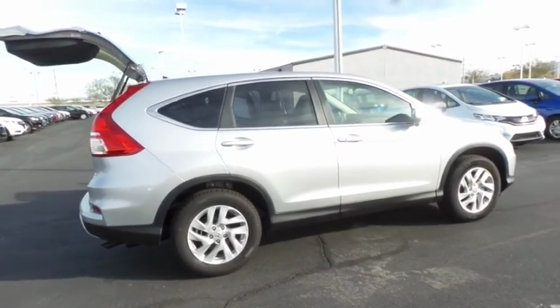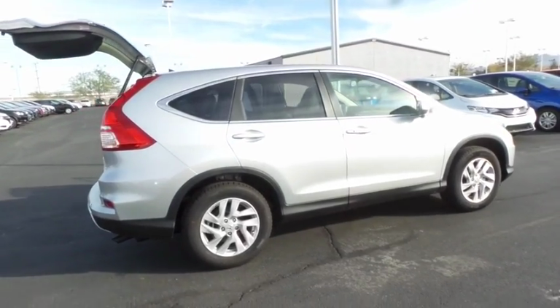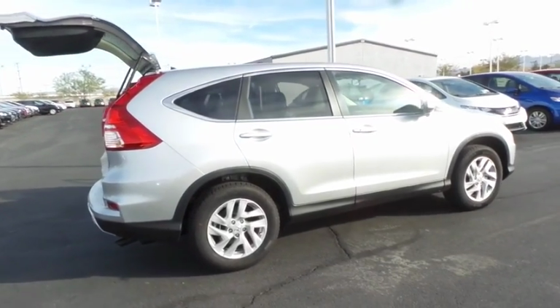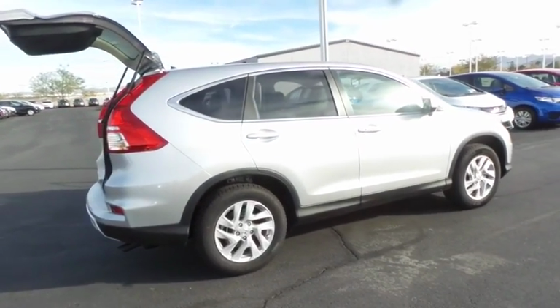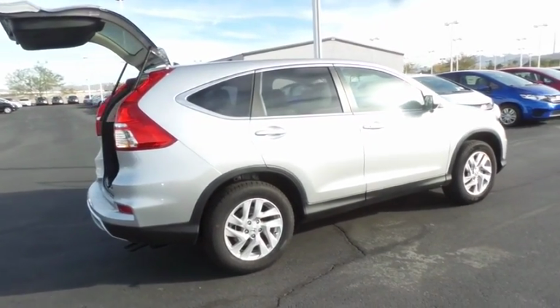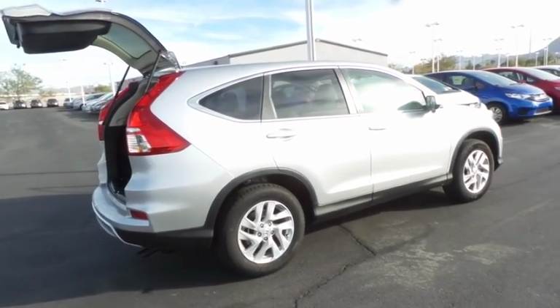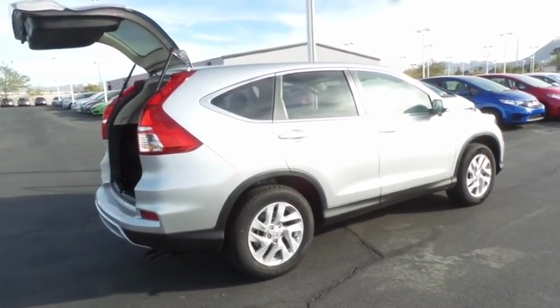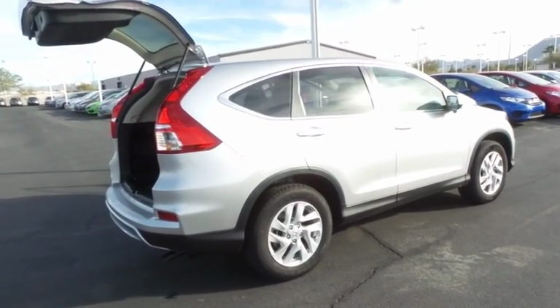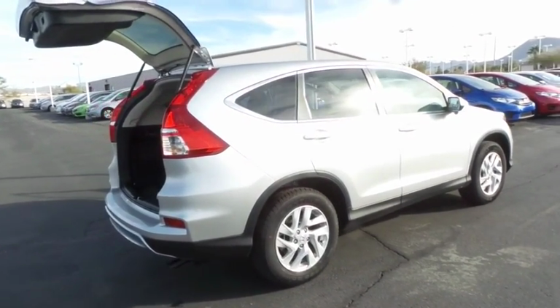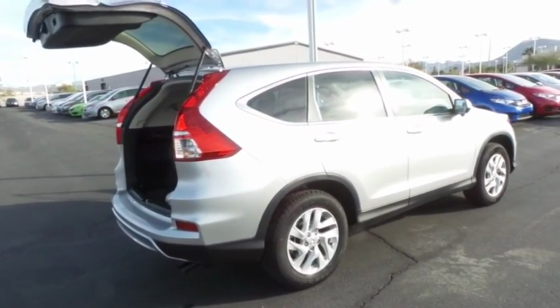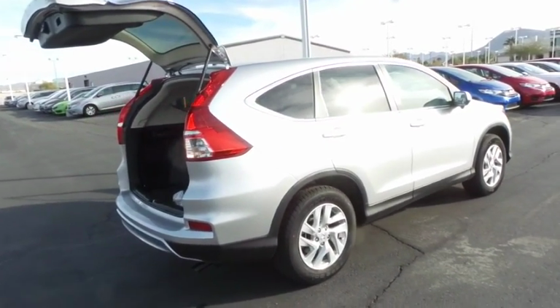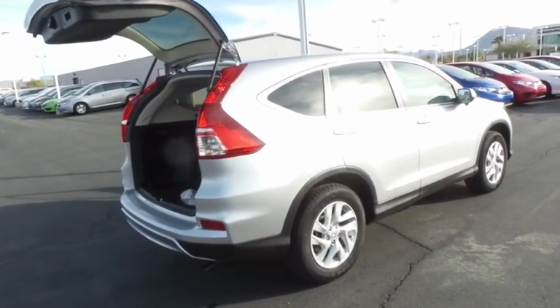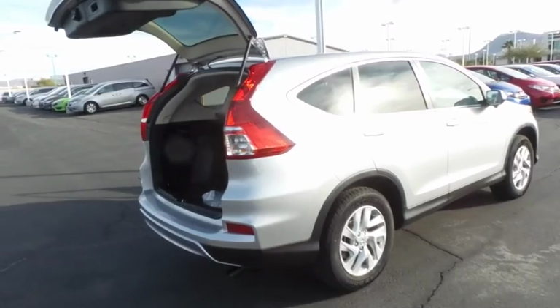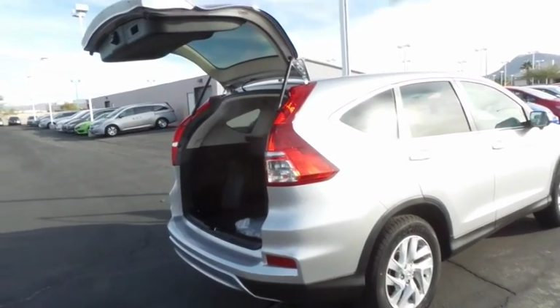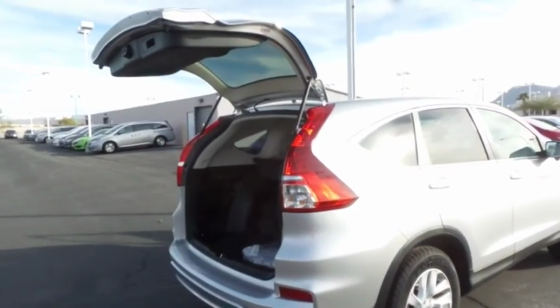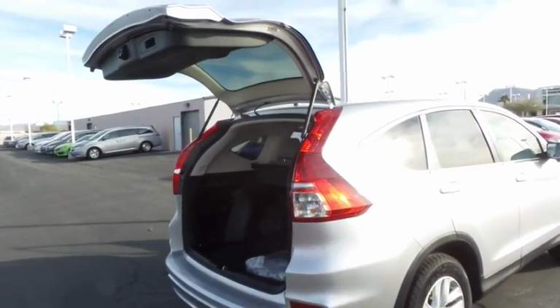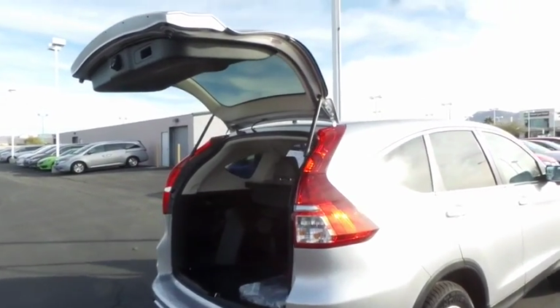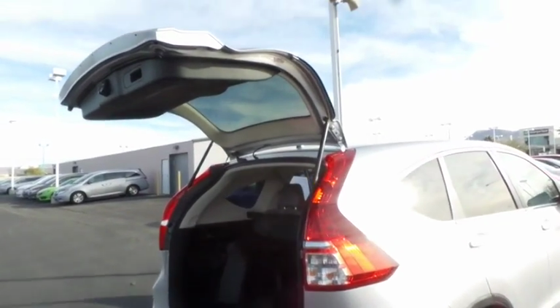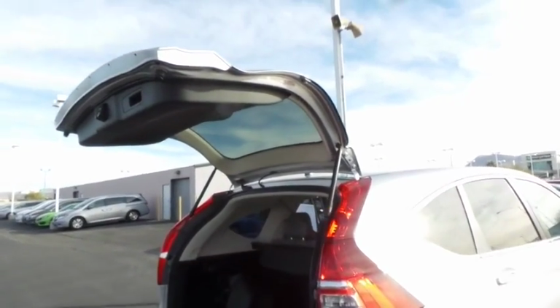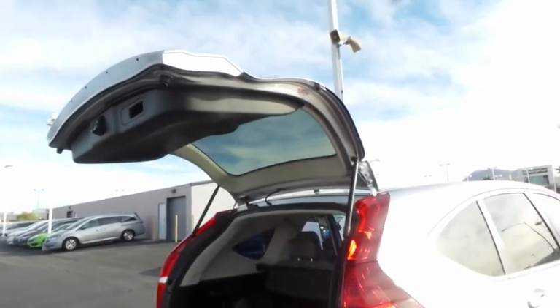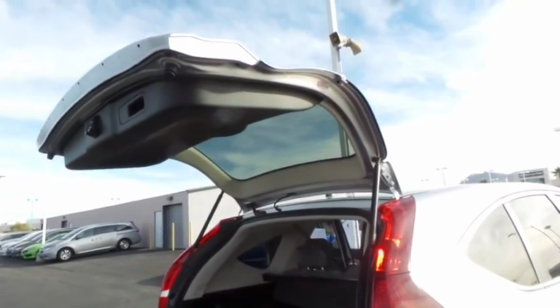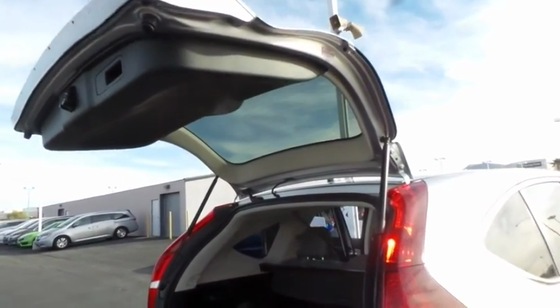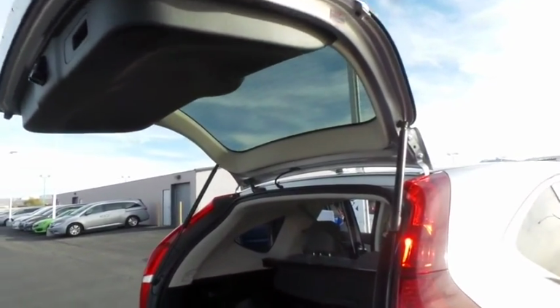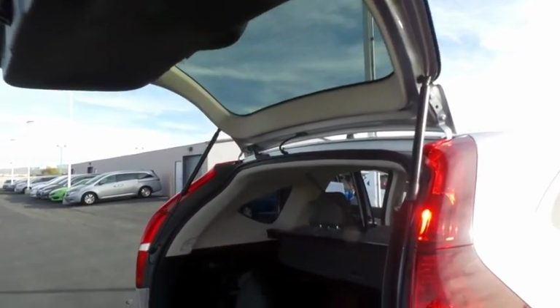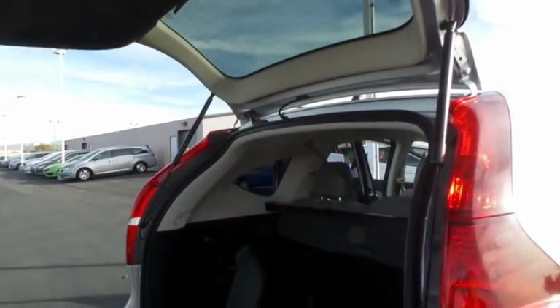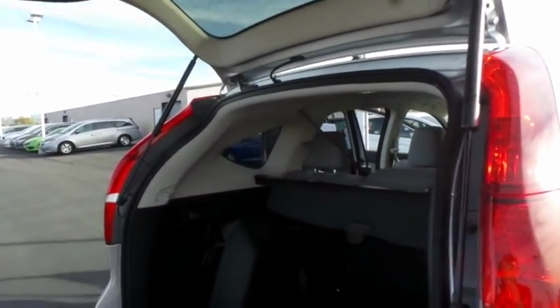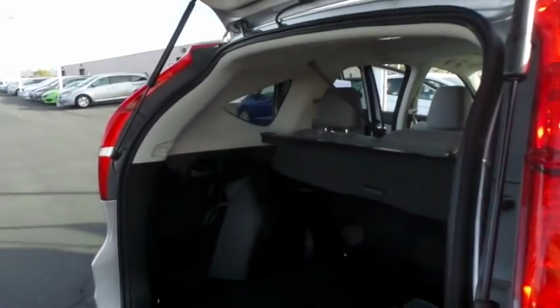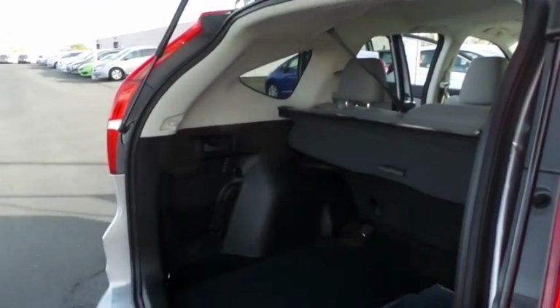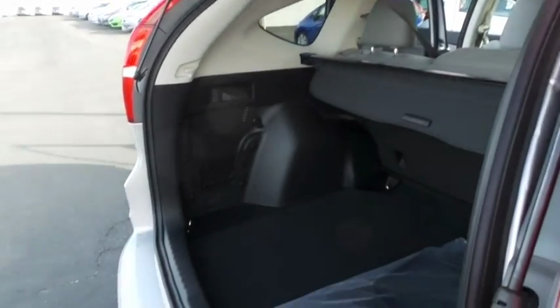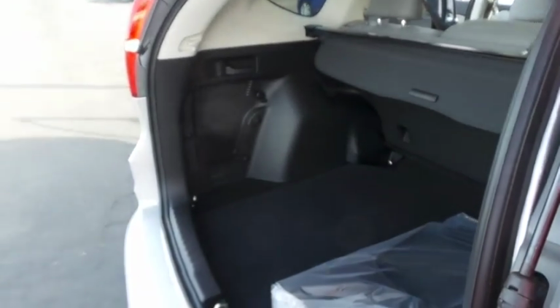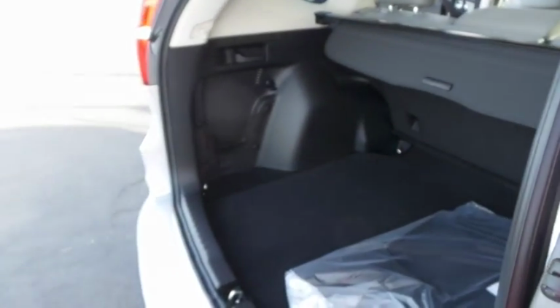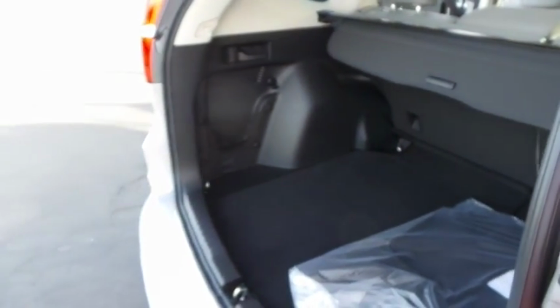Here are some of this vehicle's great options: backup camera, compass, day and night rear view mirror, outside temperature gauge, engine immobilizer, low tire pressure warning, and four-piece floor mat set.